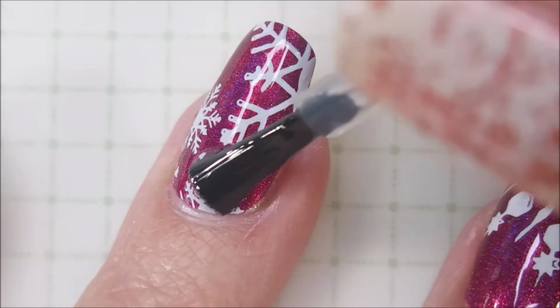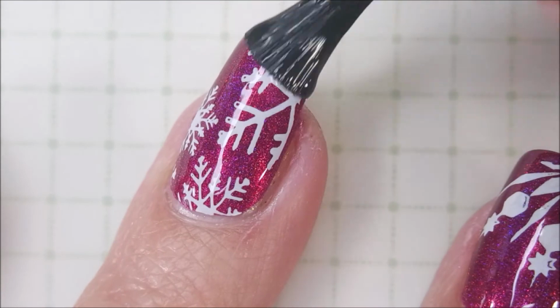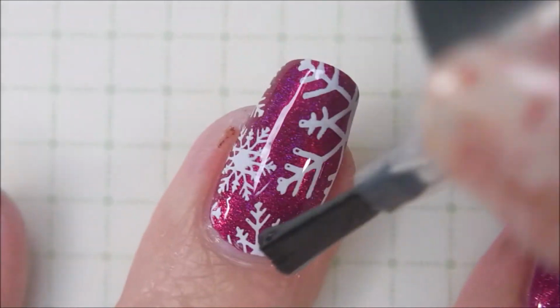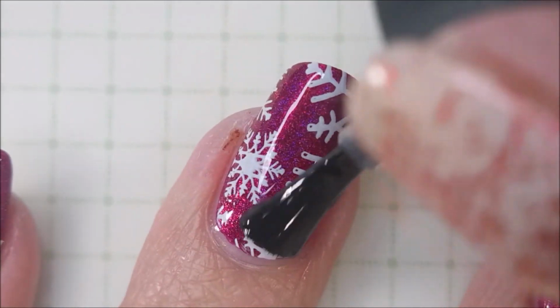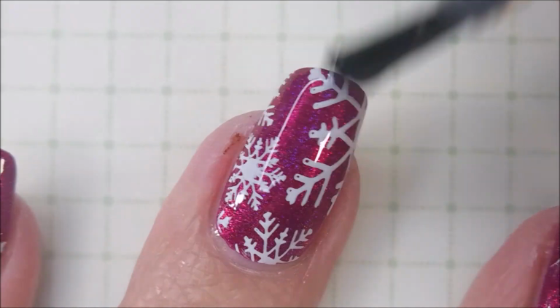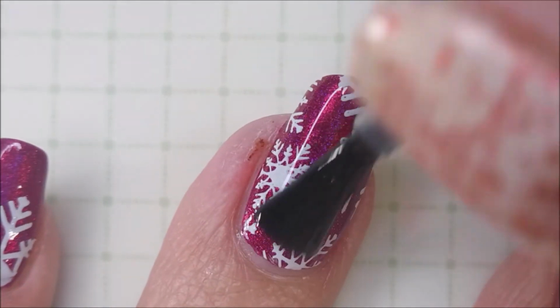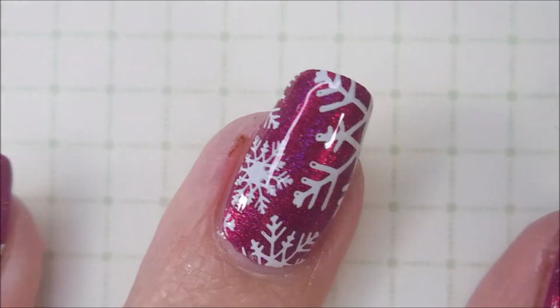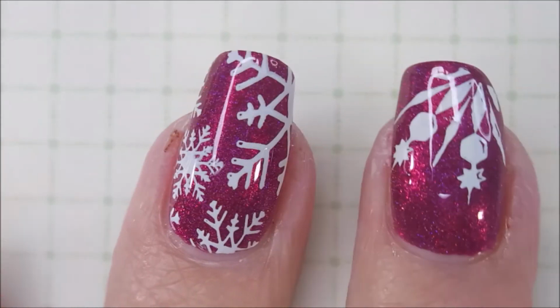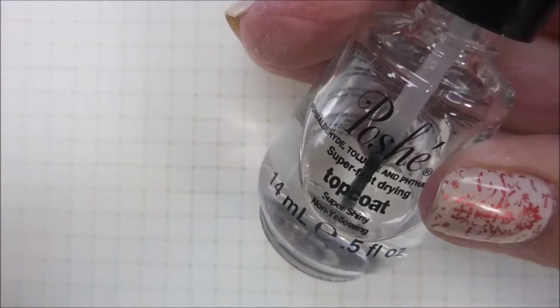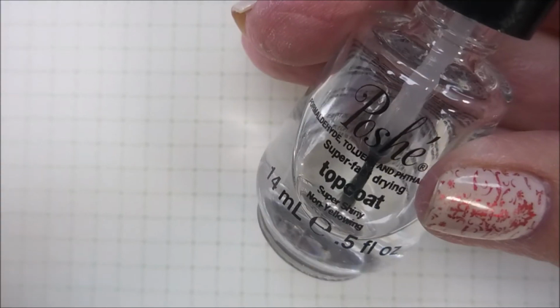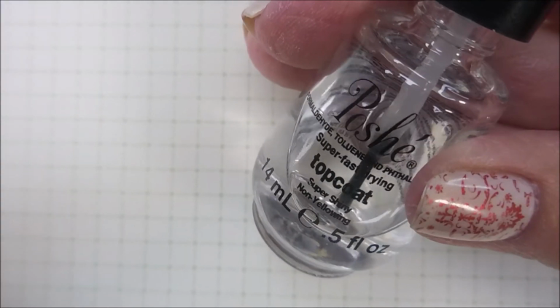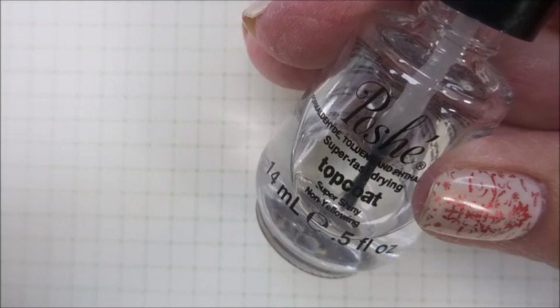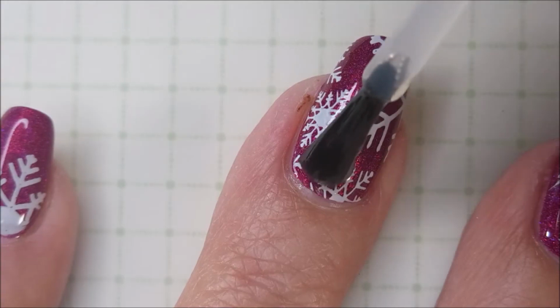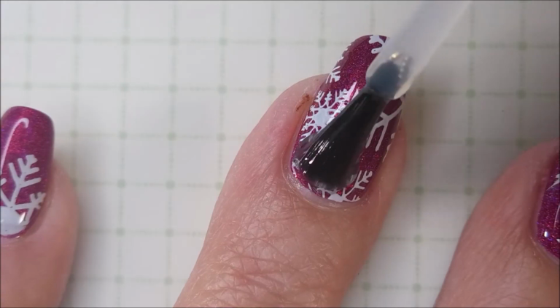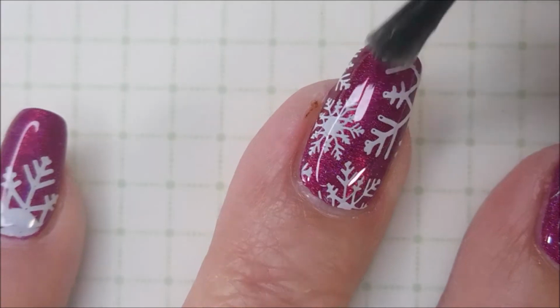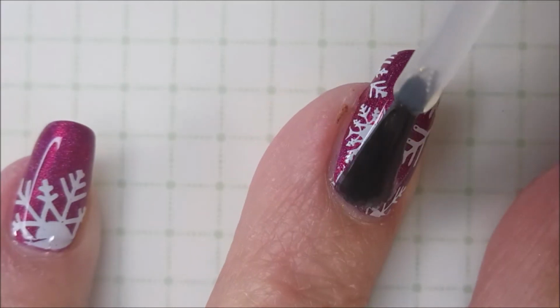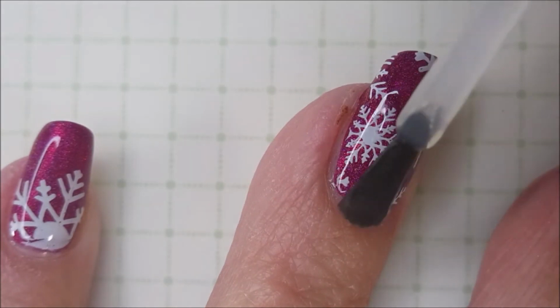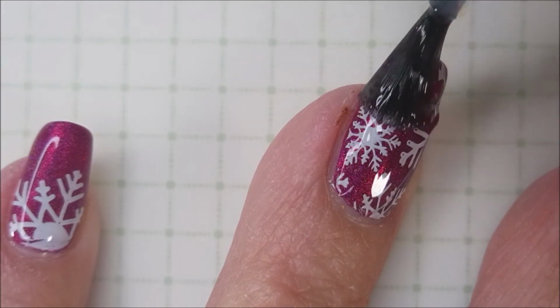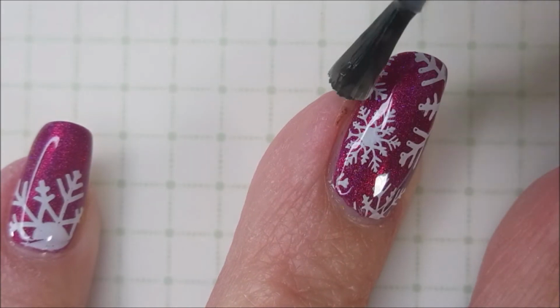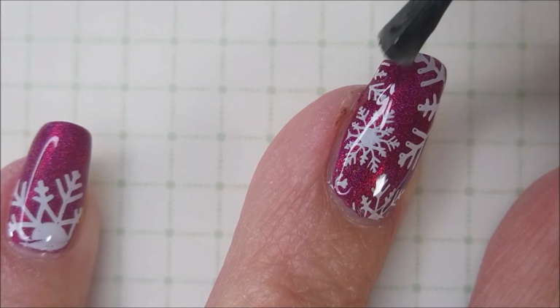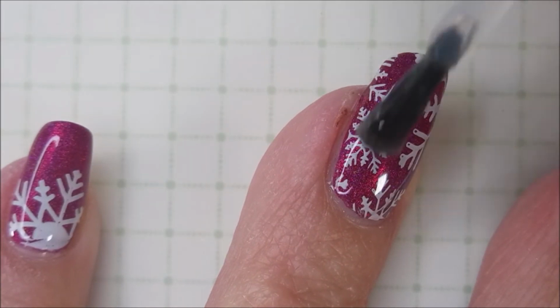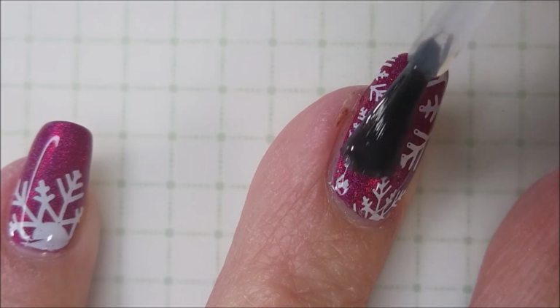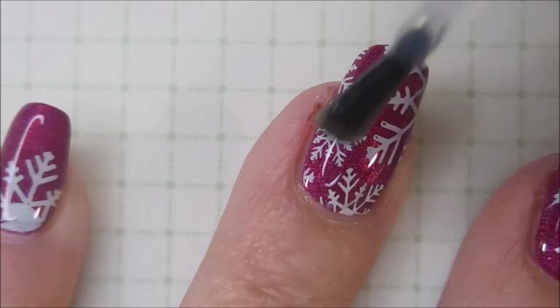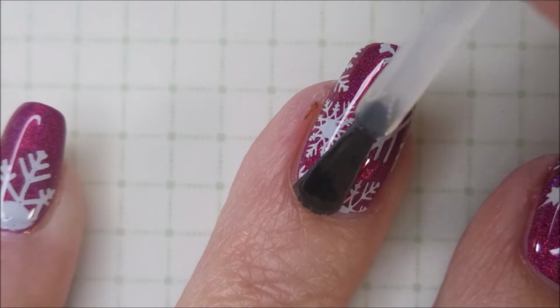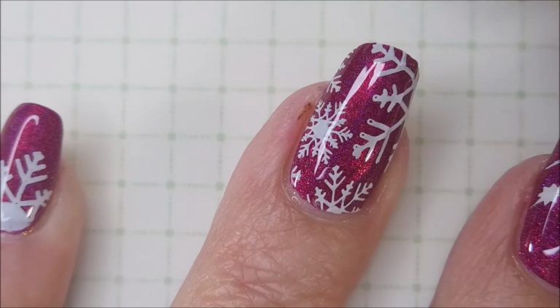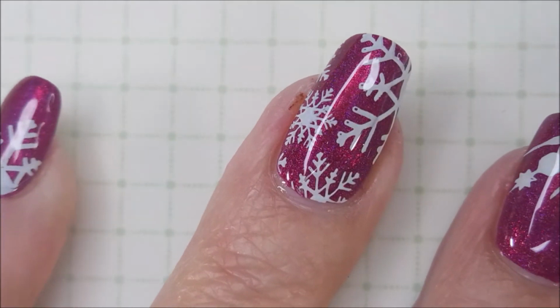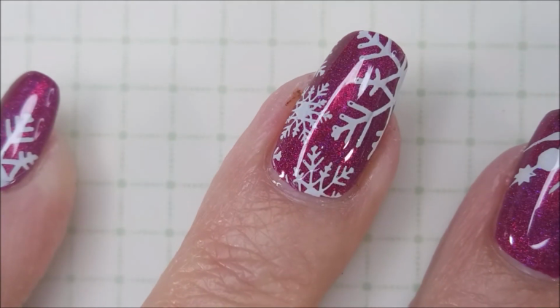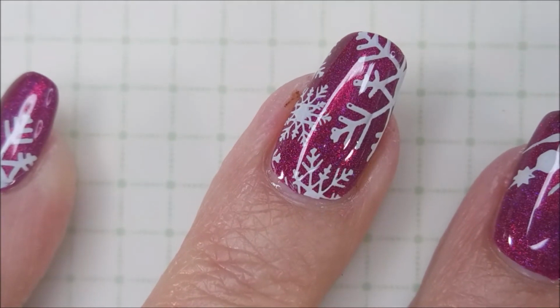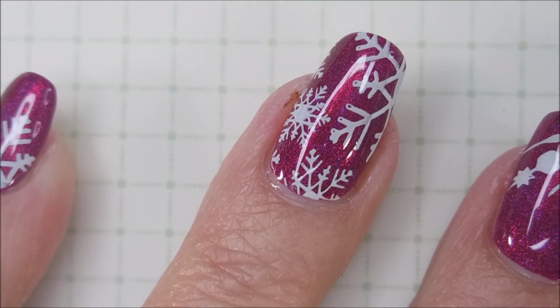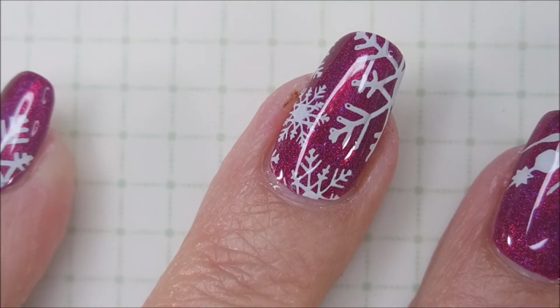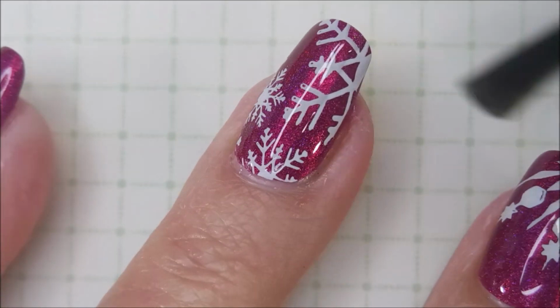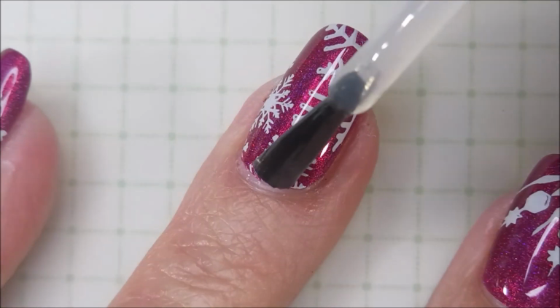That's just such a pretty base color. I'm loving these. I'm going to now top it with the Posh Top Coat now that that's dry, and this one will be finished.